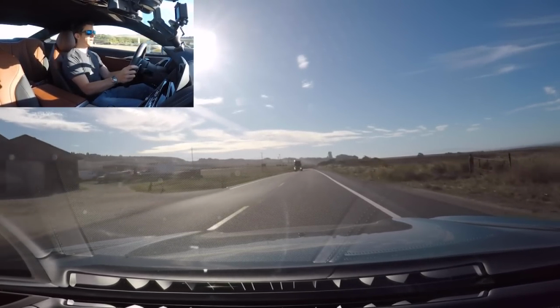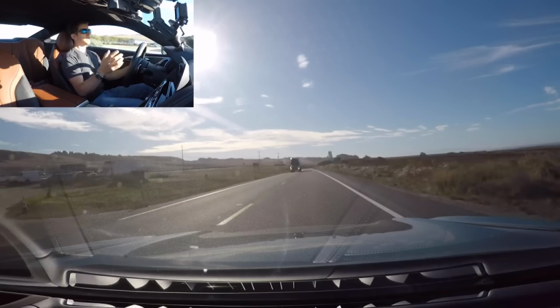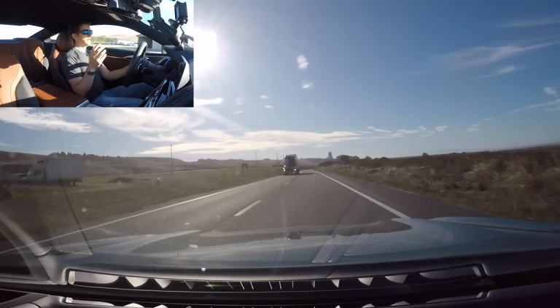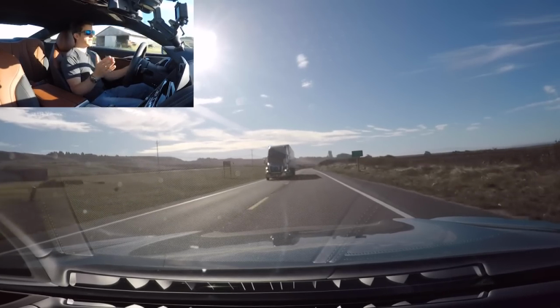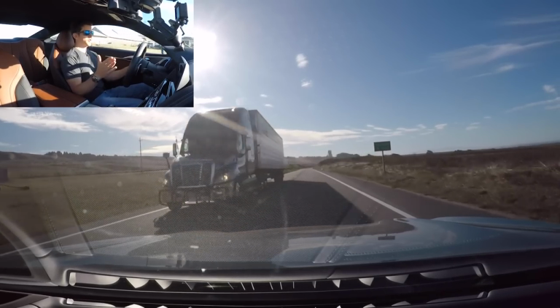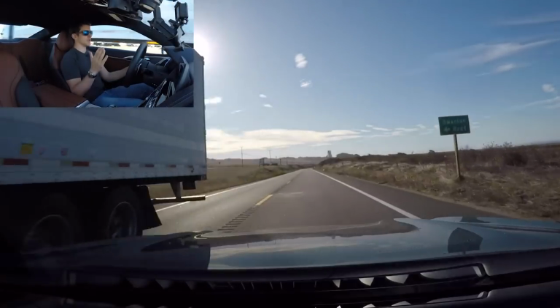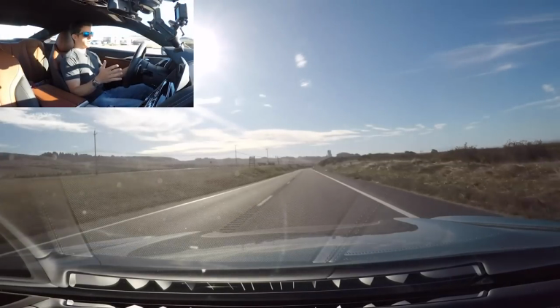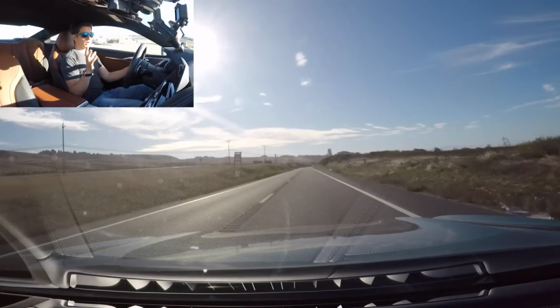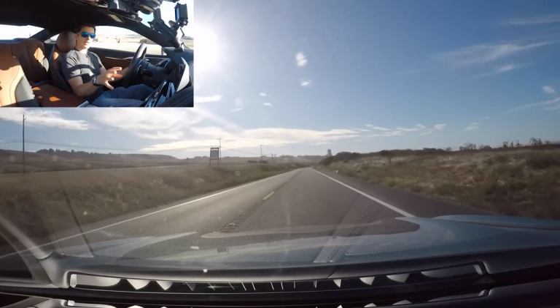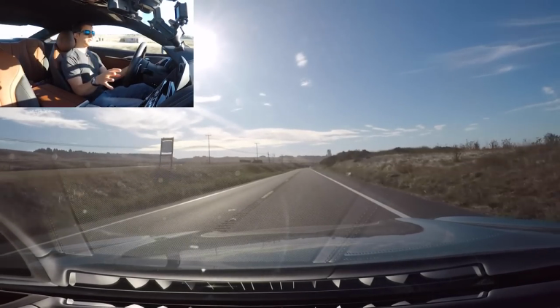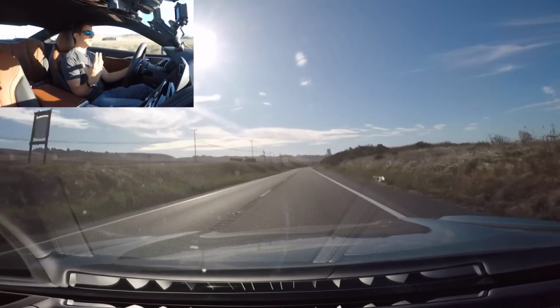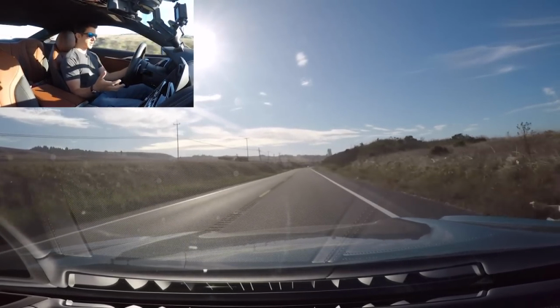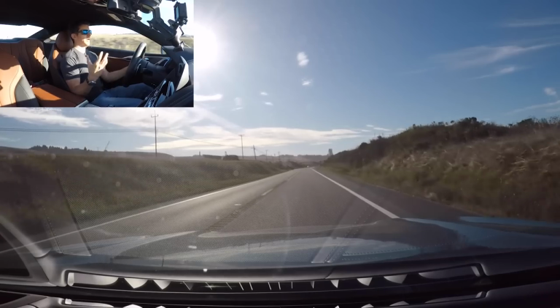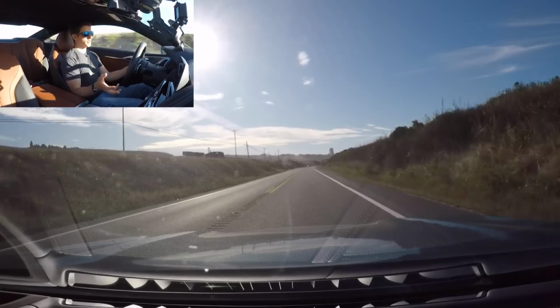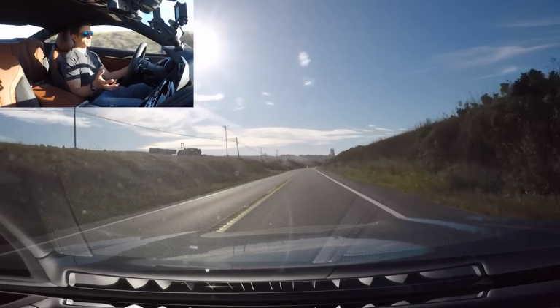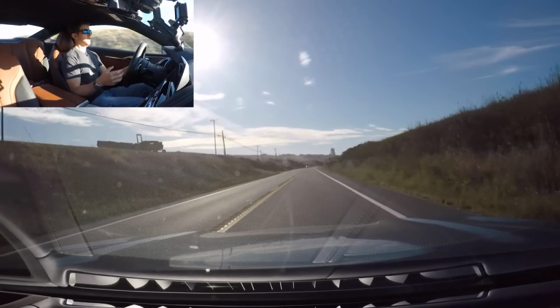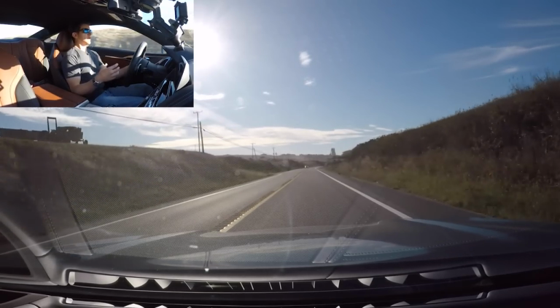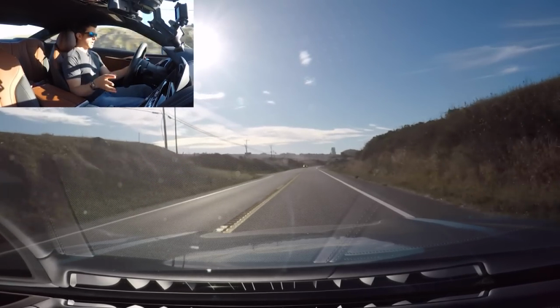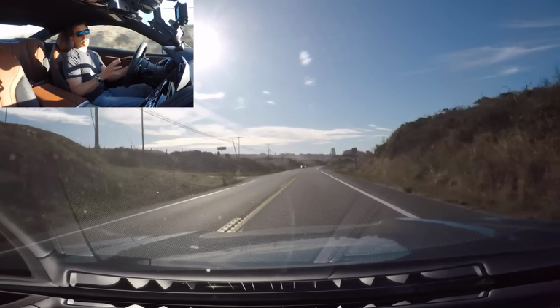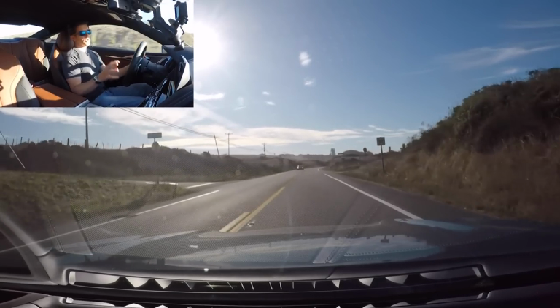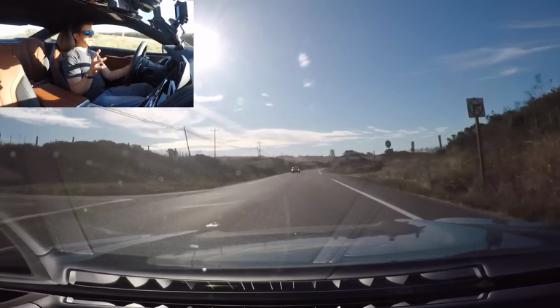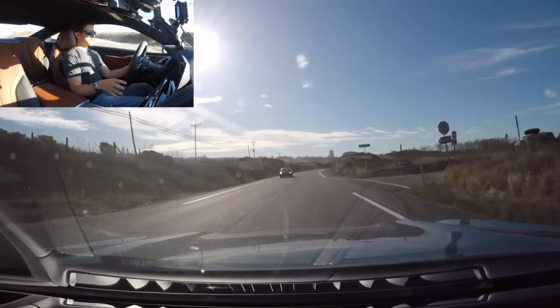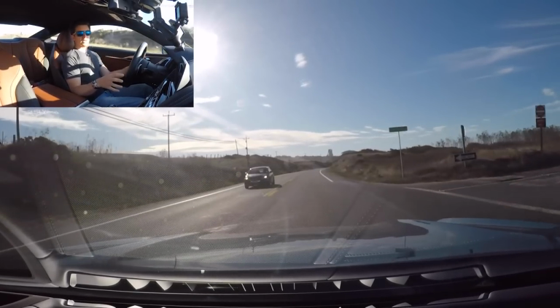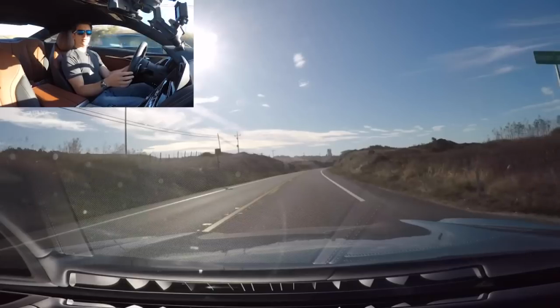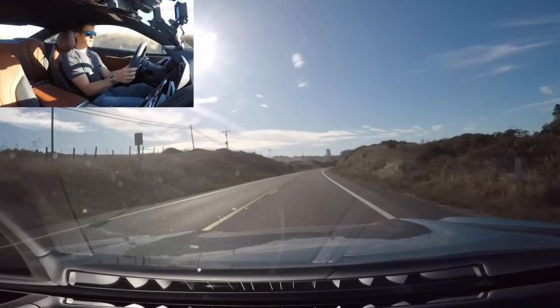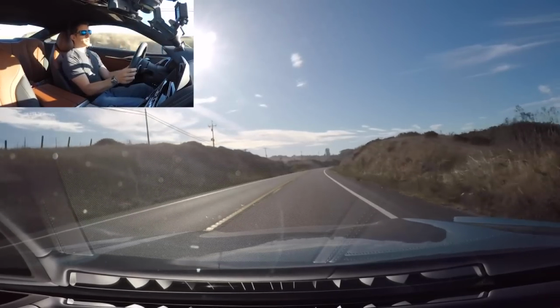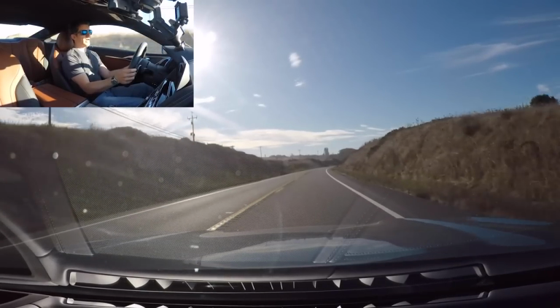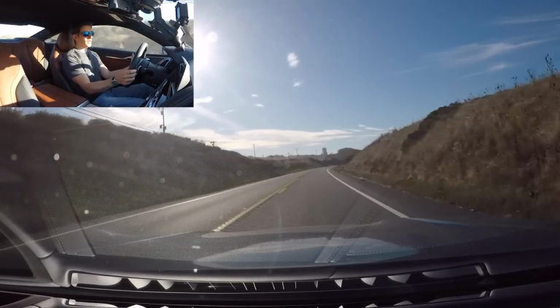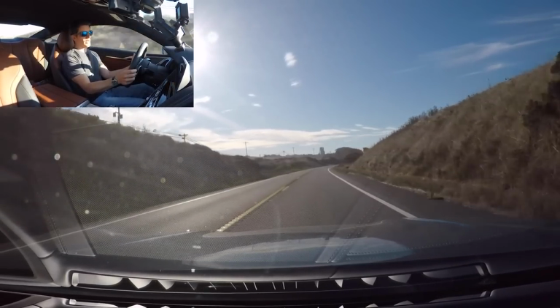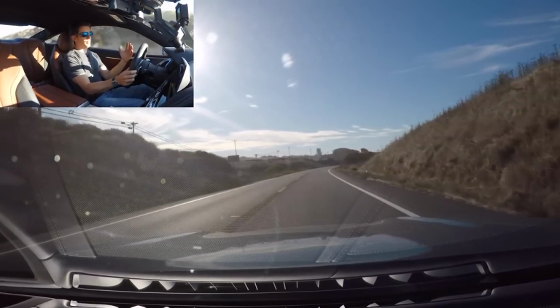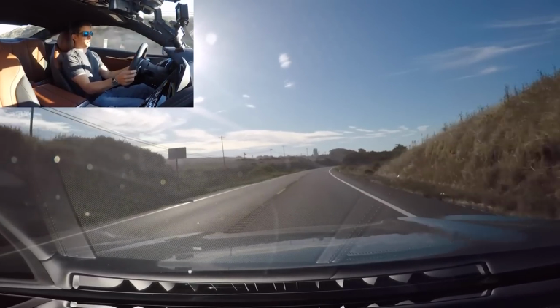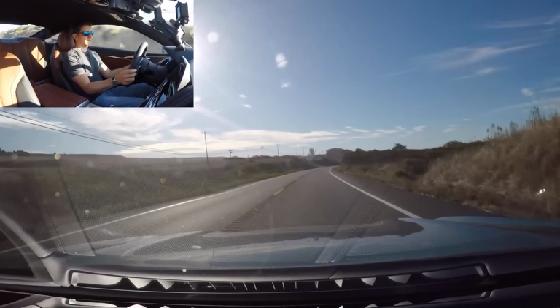The lane departure is hidden in the menu, so every time I turn it on I have to change it. I could probably change it and save it as an individual mode — I haven't figured that out yet — but it's just something I noticed.